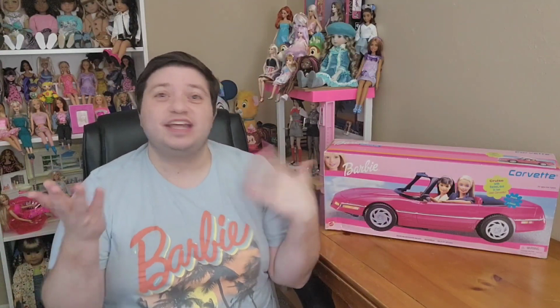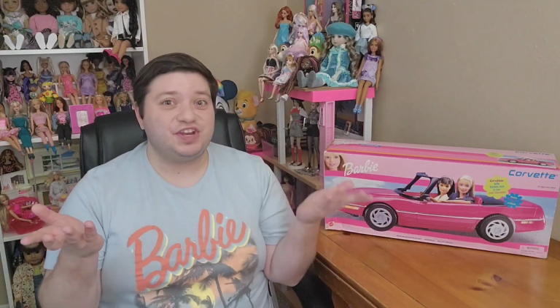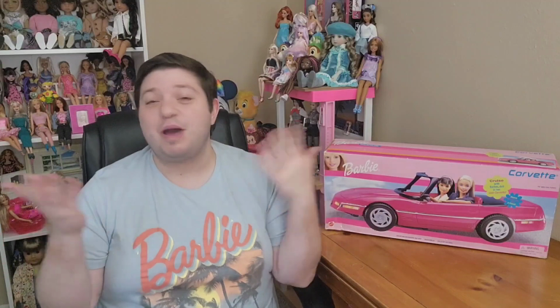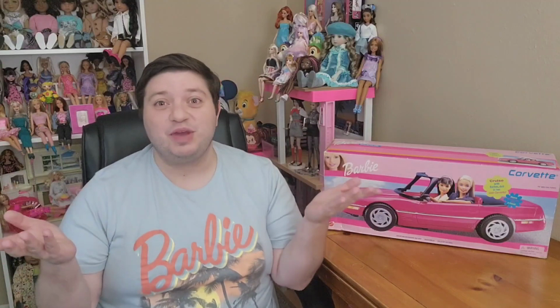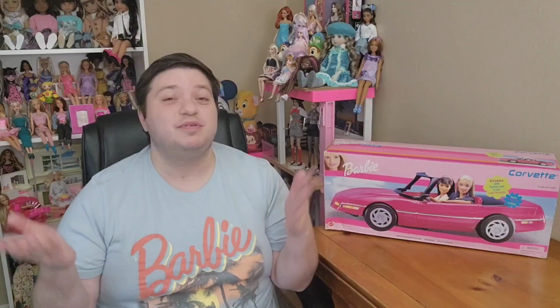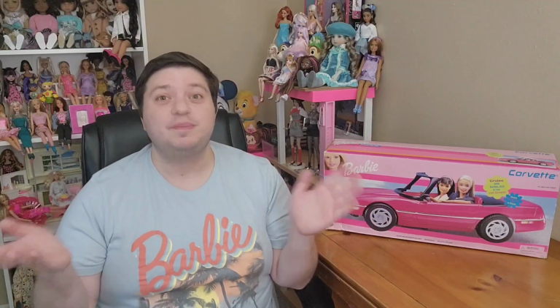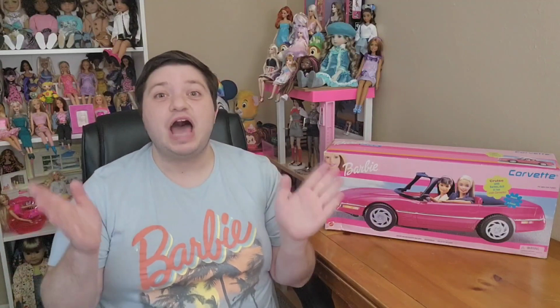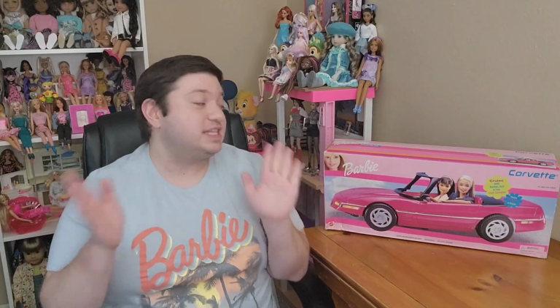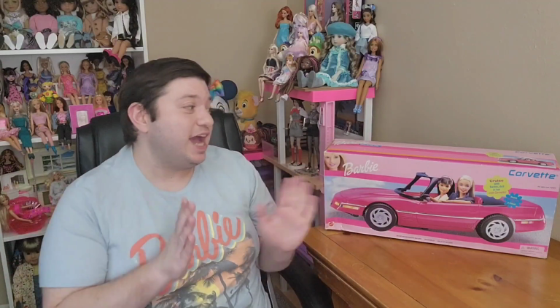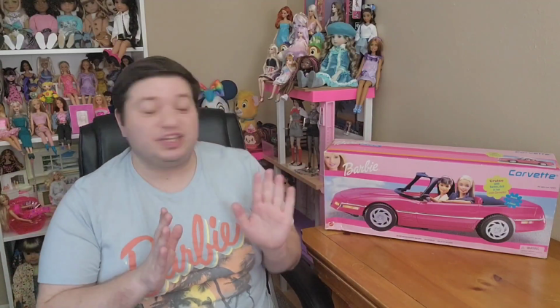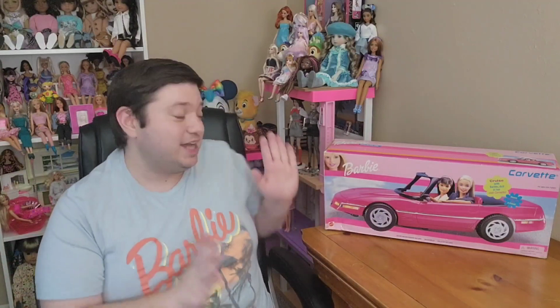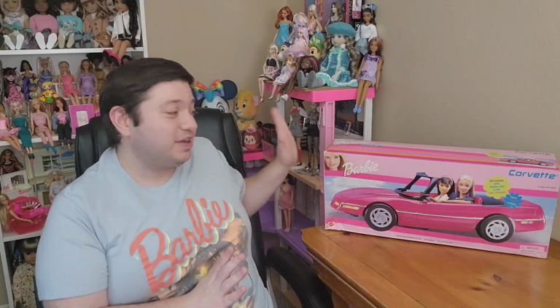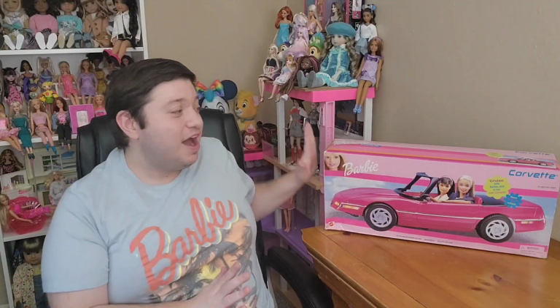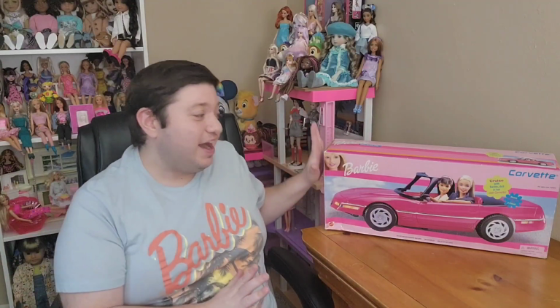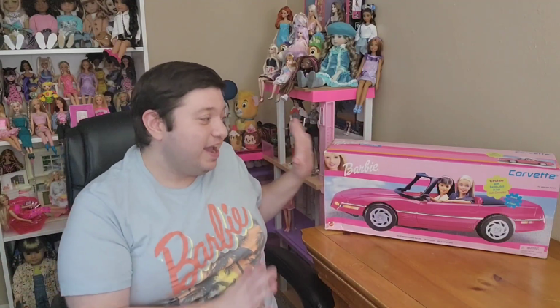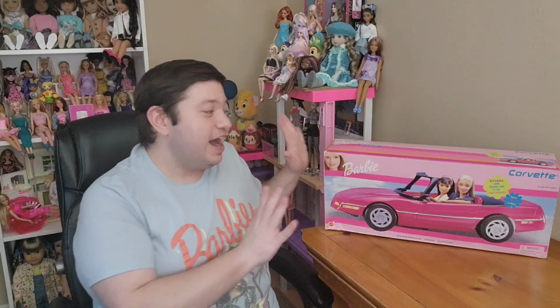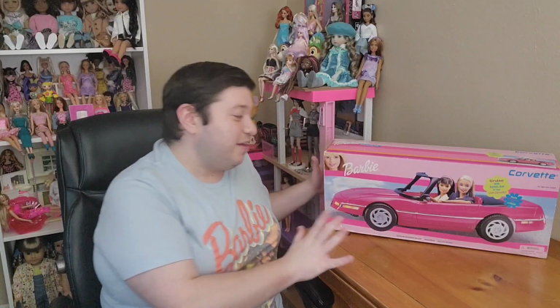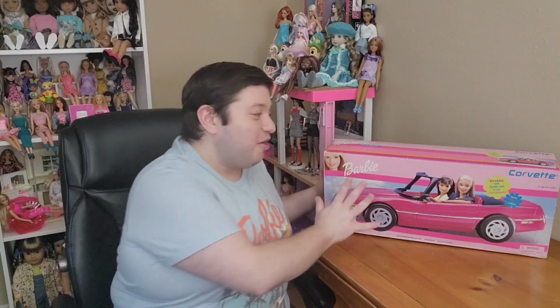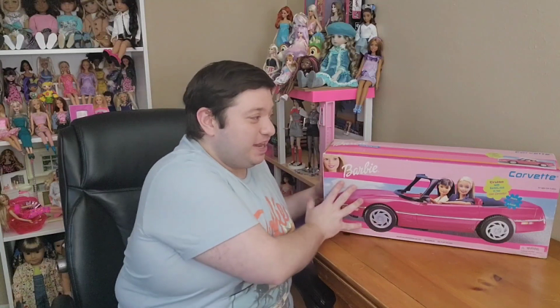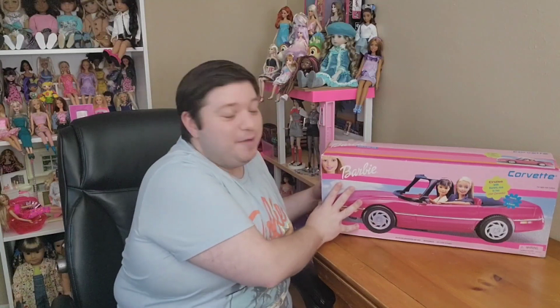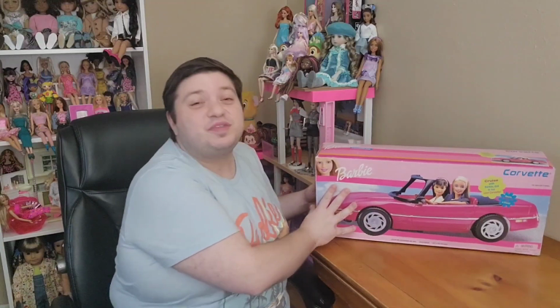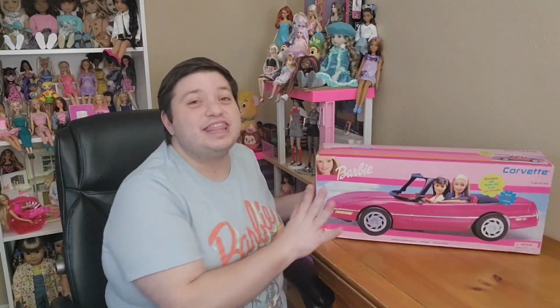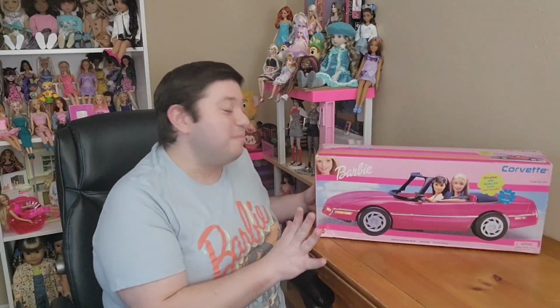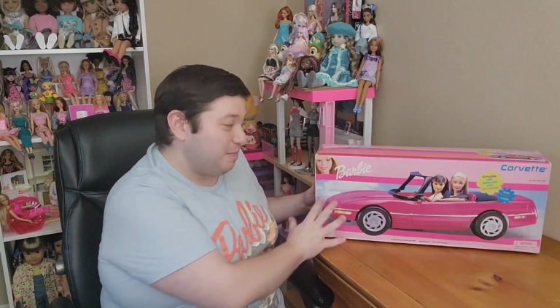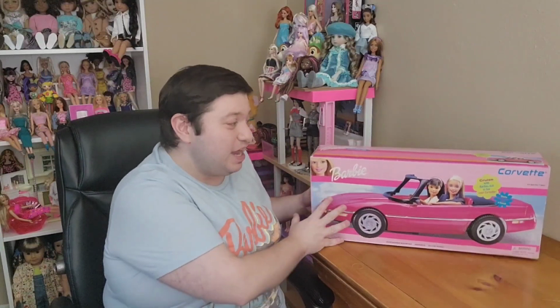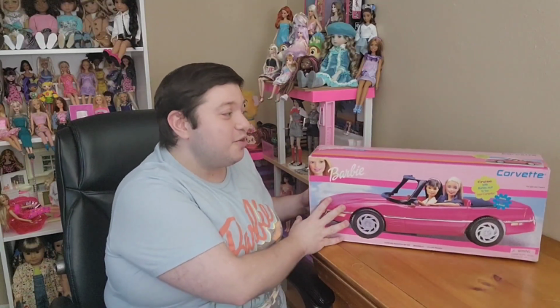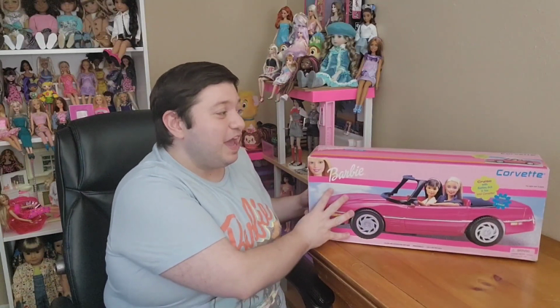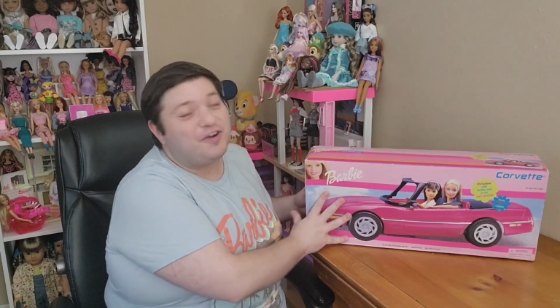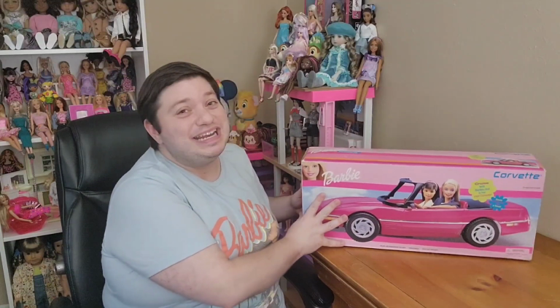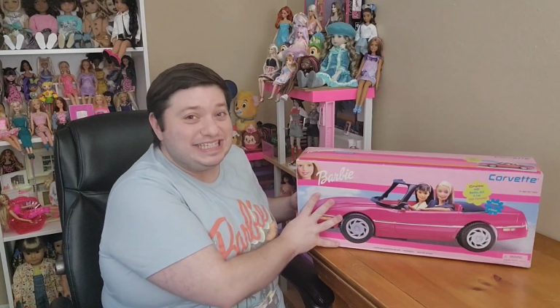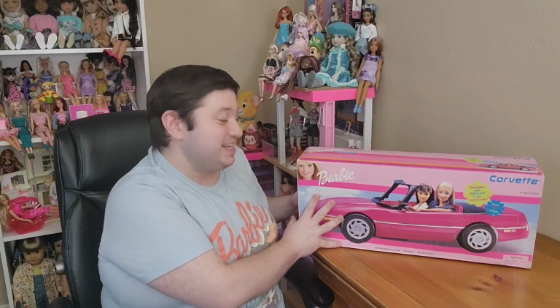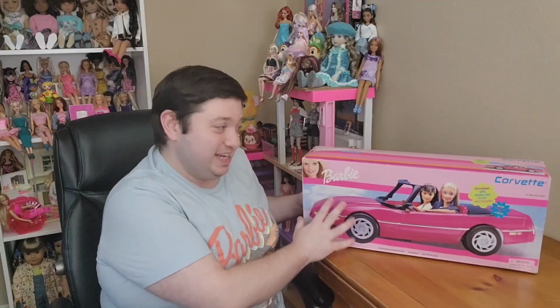If you like this video, I hope you guys come along. Today I'm really excited because I am opening up the Barbie Corvette from 1999.